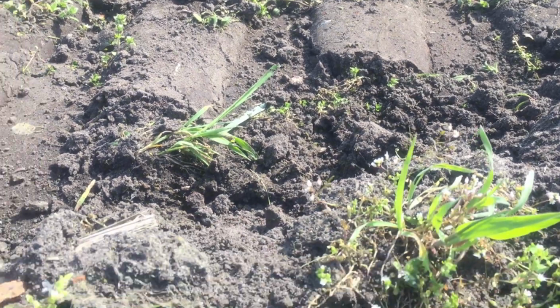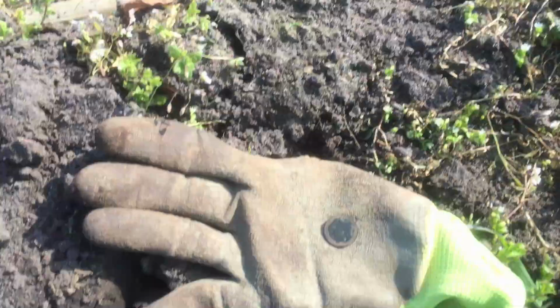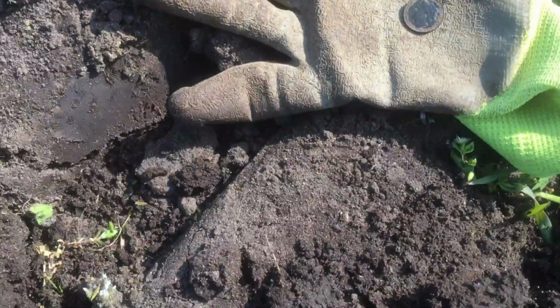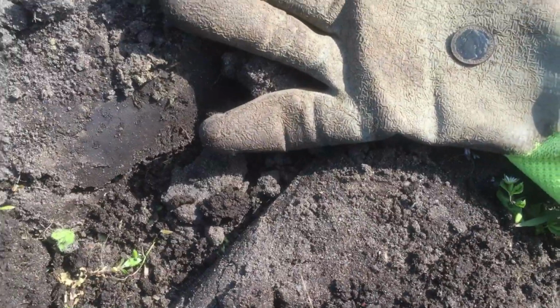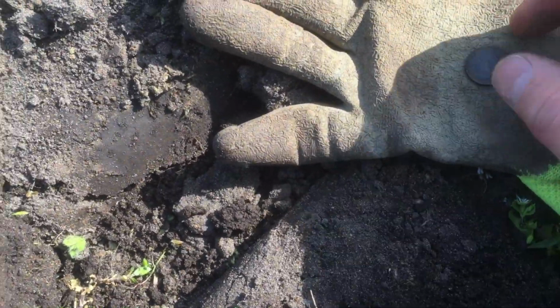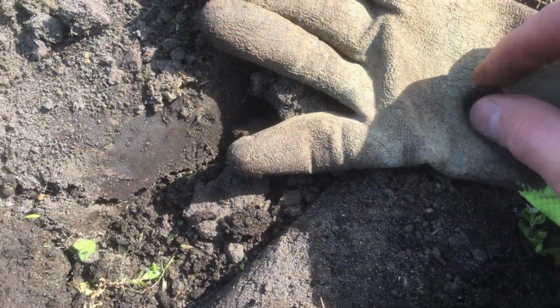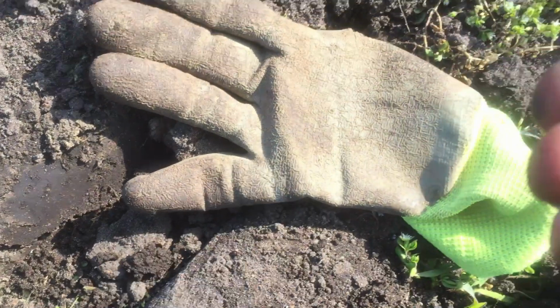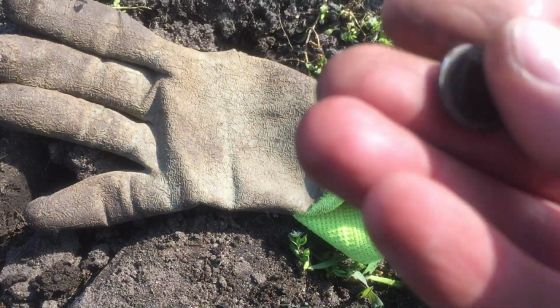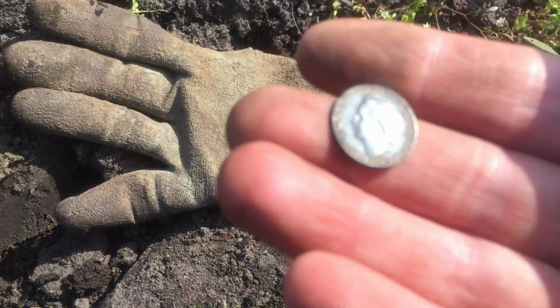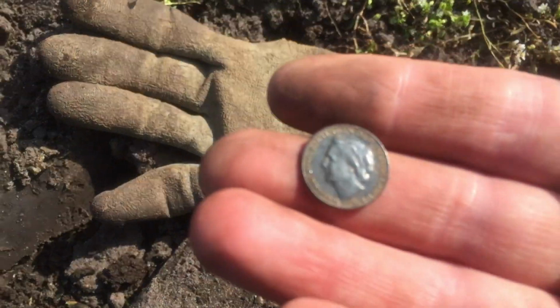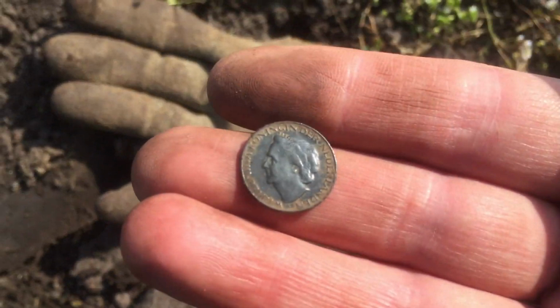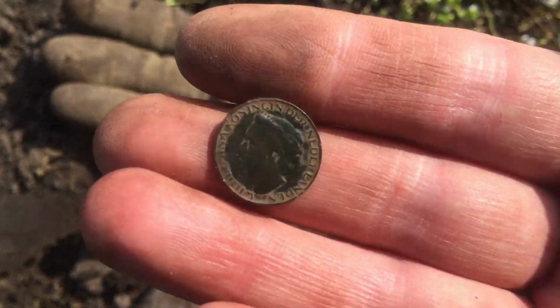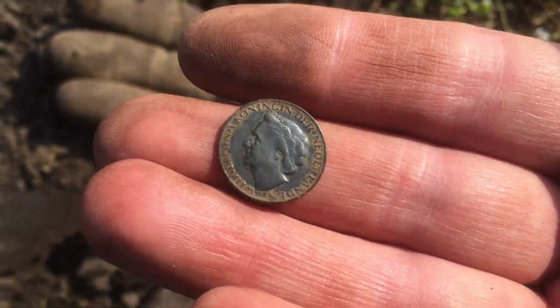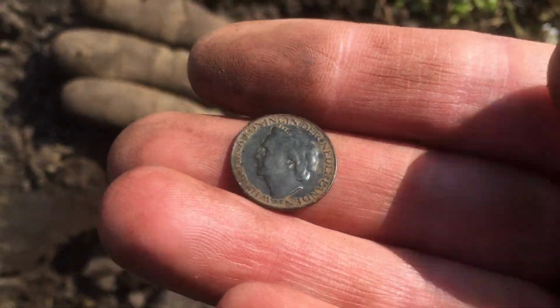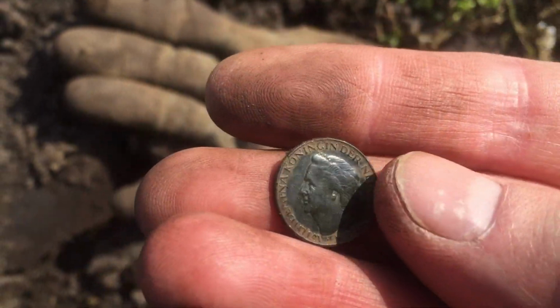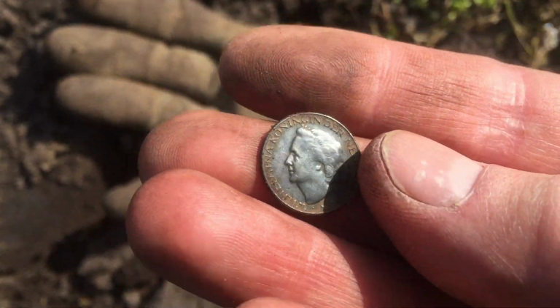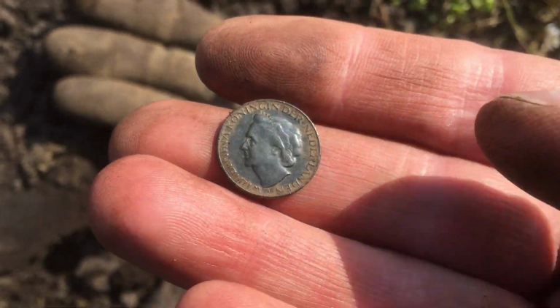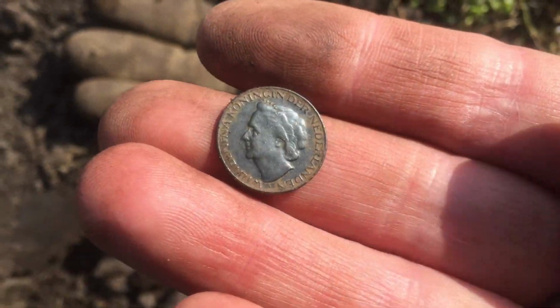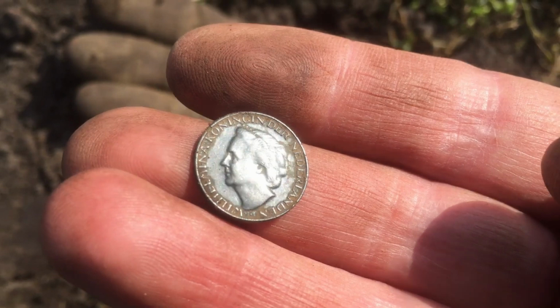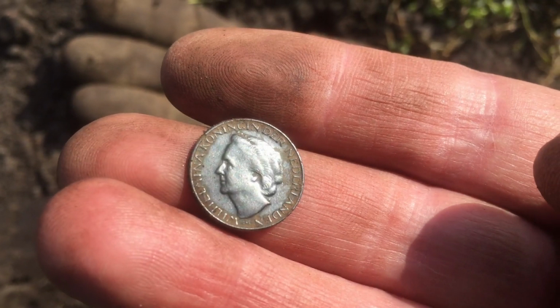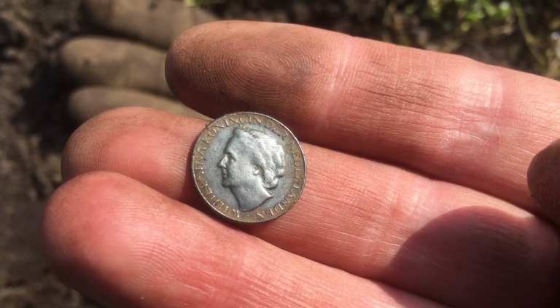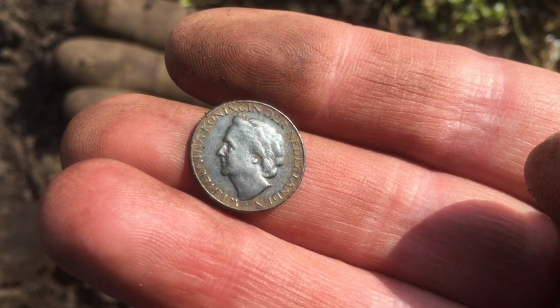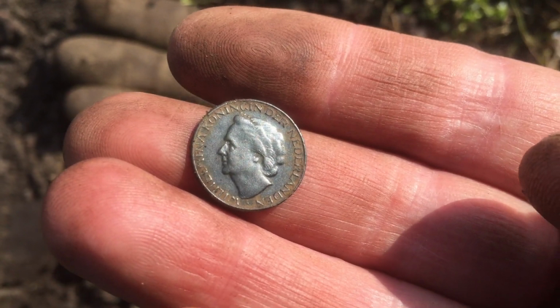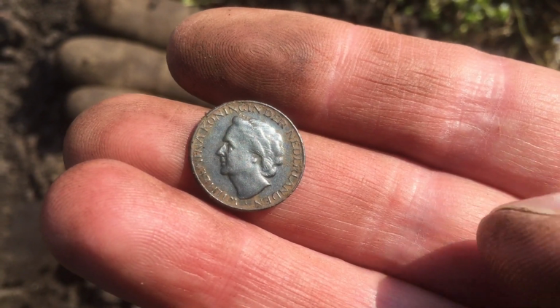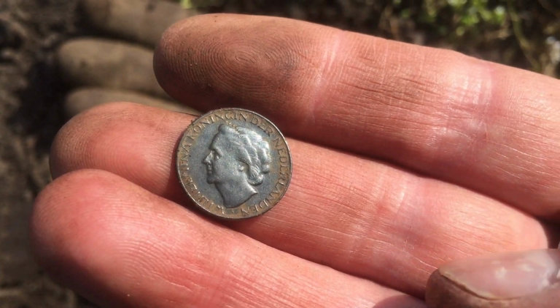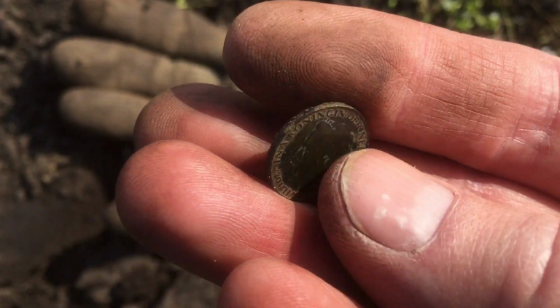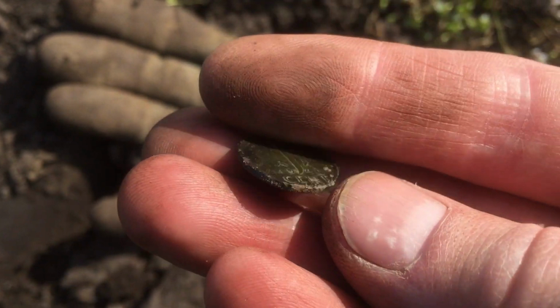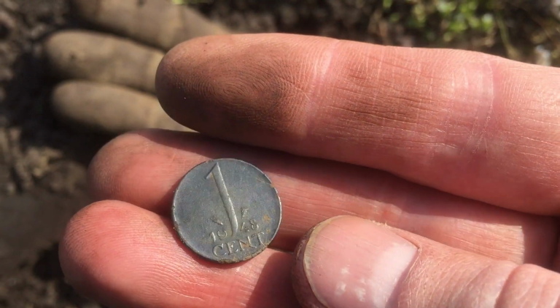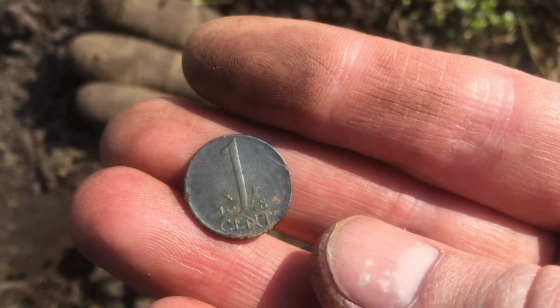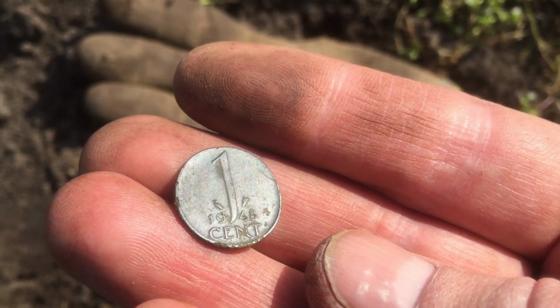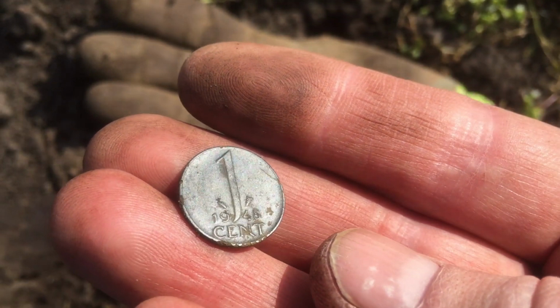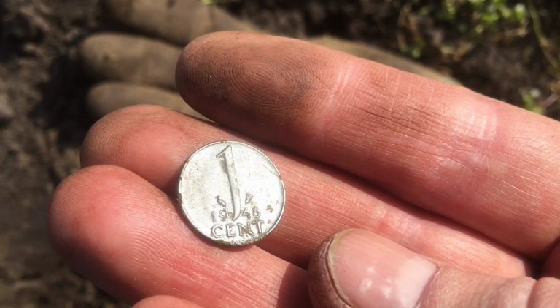I just found a coin — it's not so old. Here you can see the head facing to the left, and it's from Queen Wilhelmina. The date is 1948.